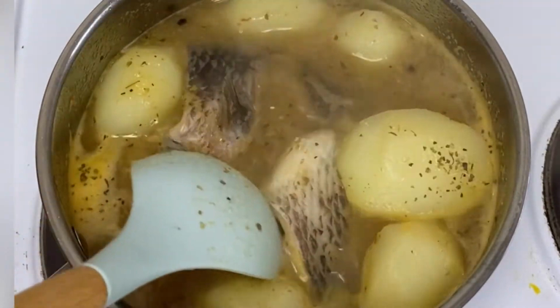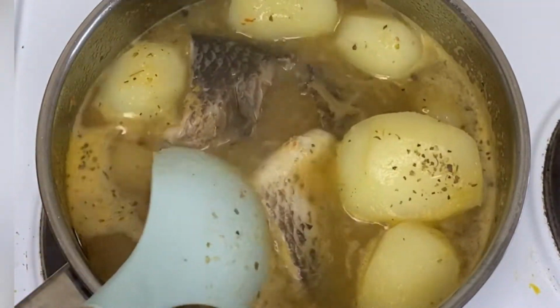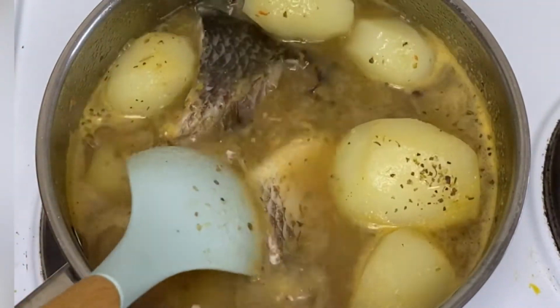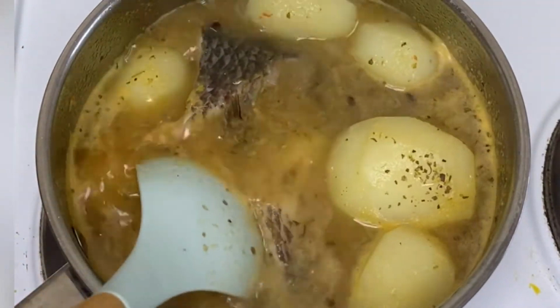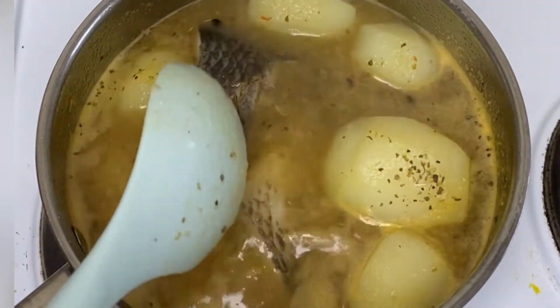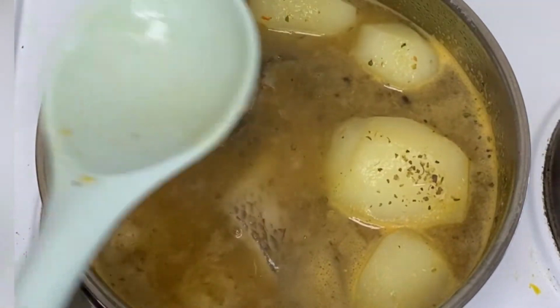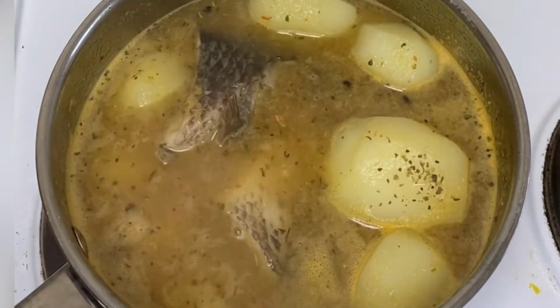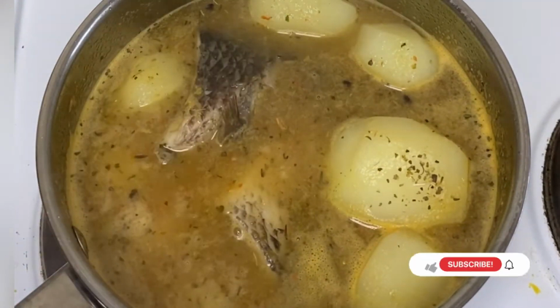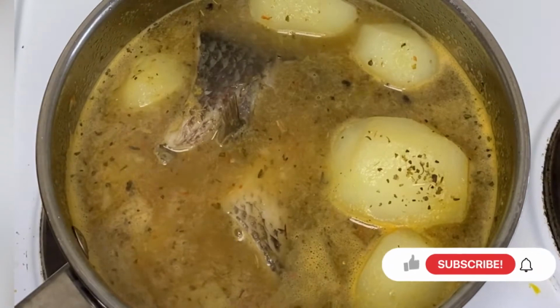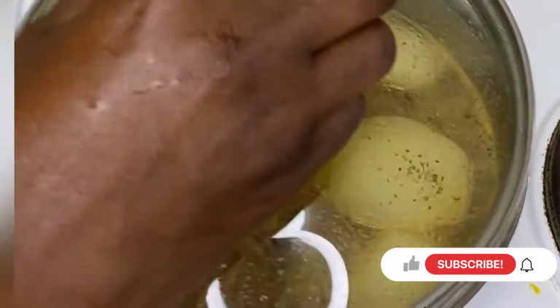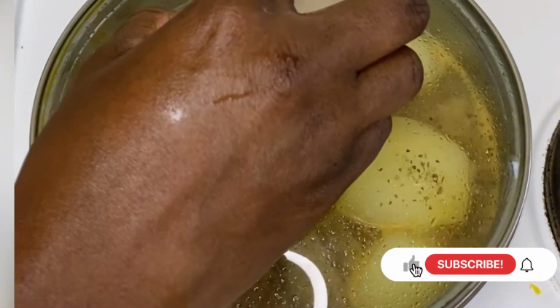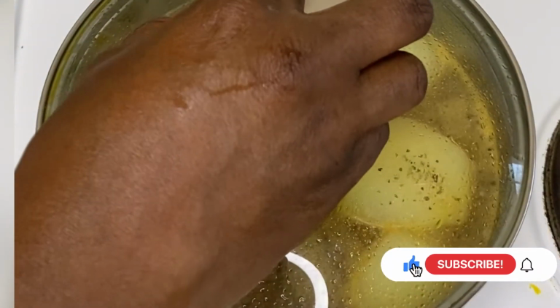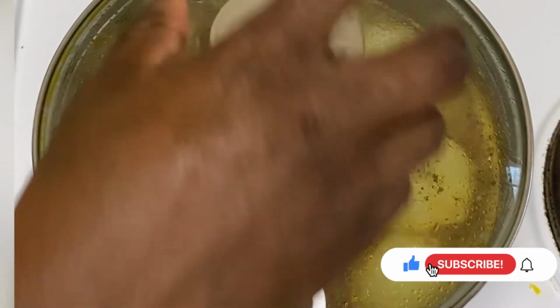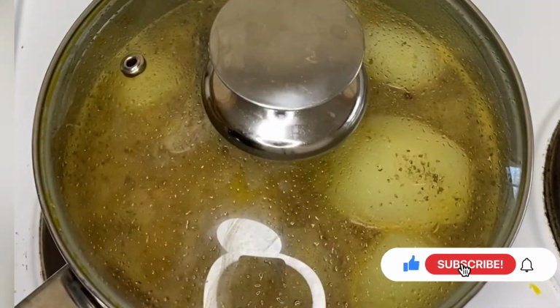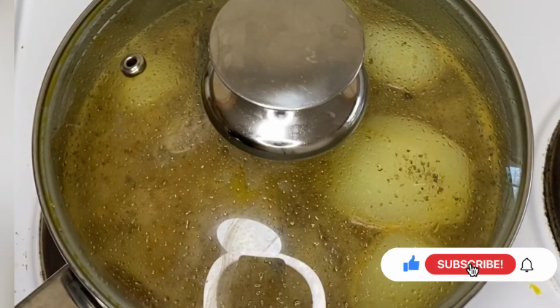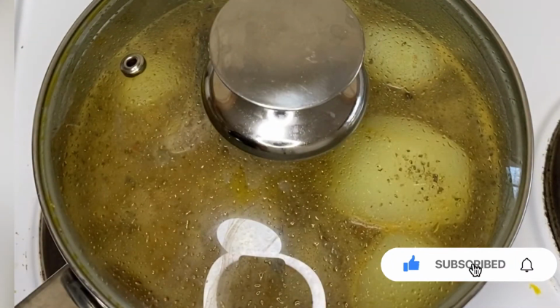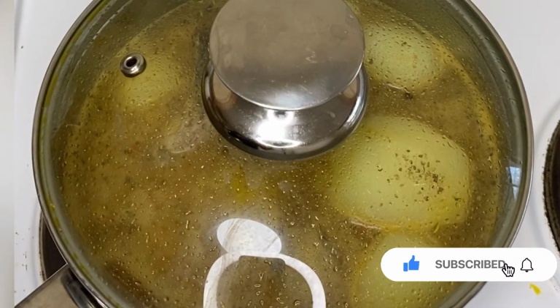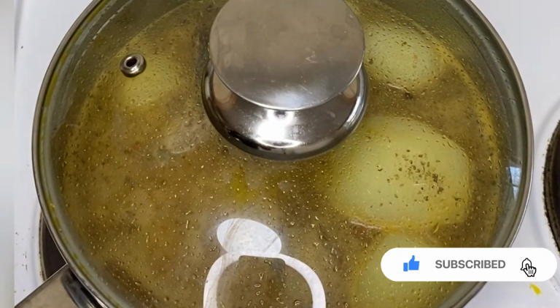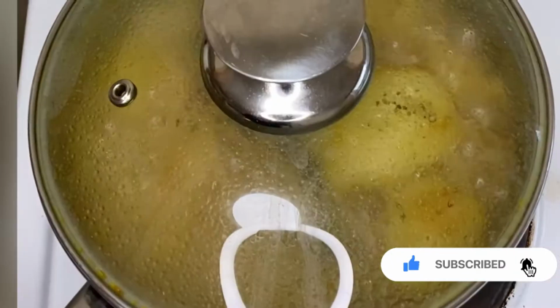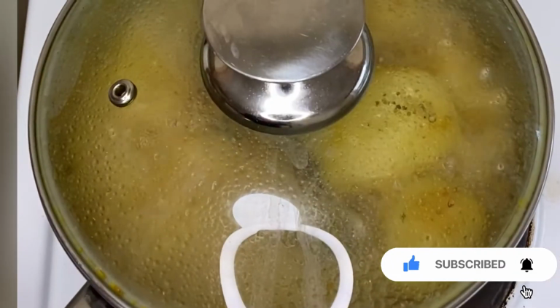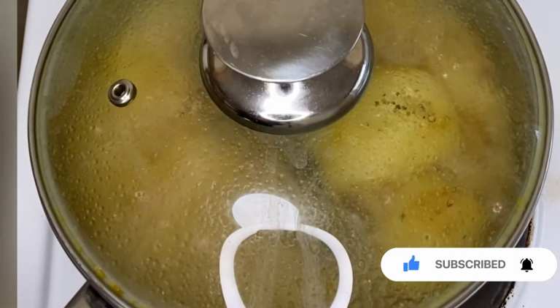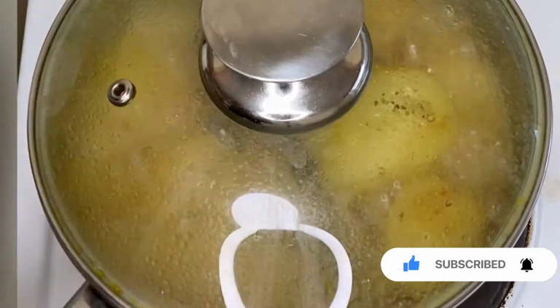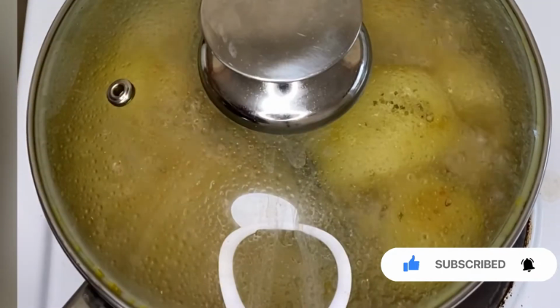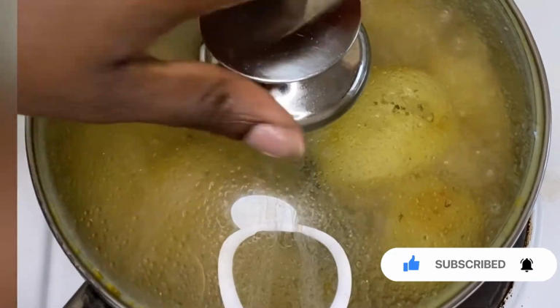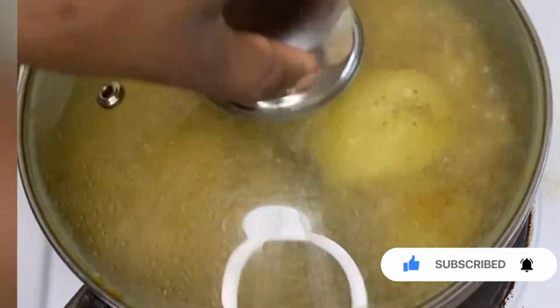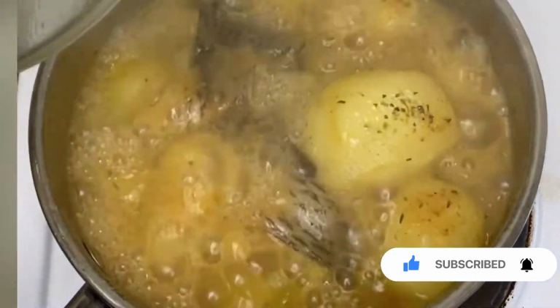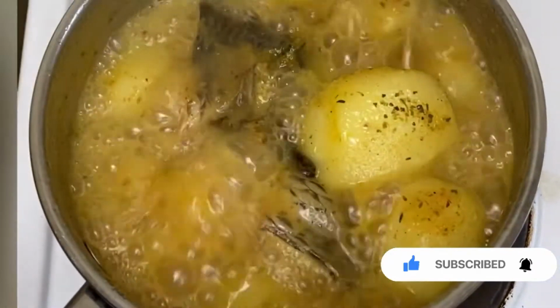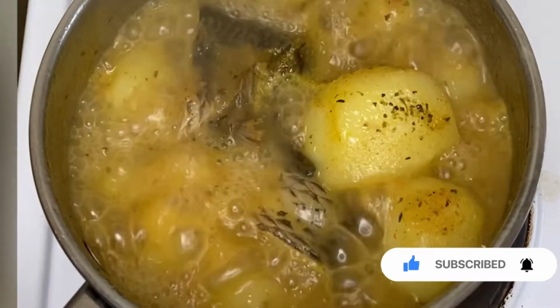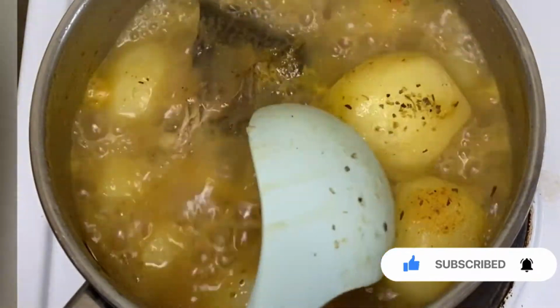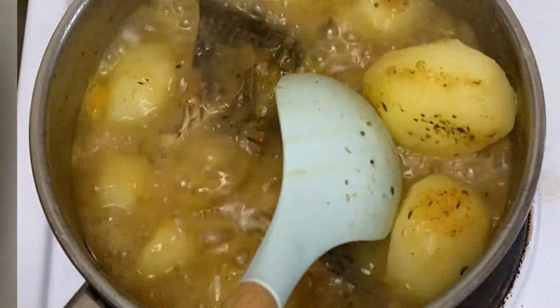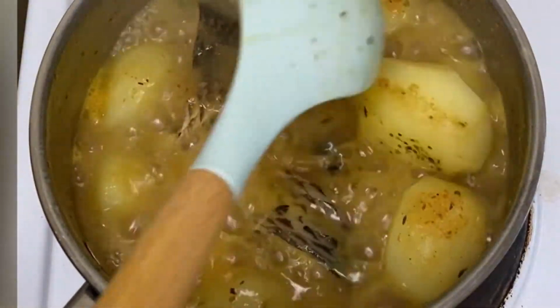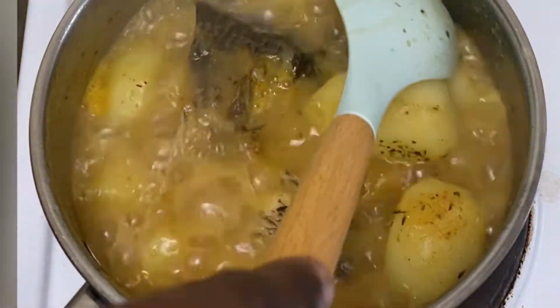If this is your first time visiting my channel, you're welcome! Please support me by subscribing, as I upload new recipes every week. I'll be glad to have you in the family.